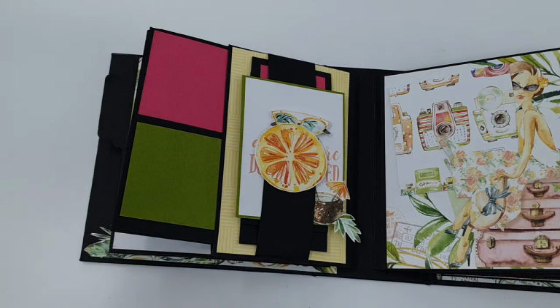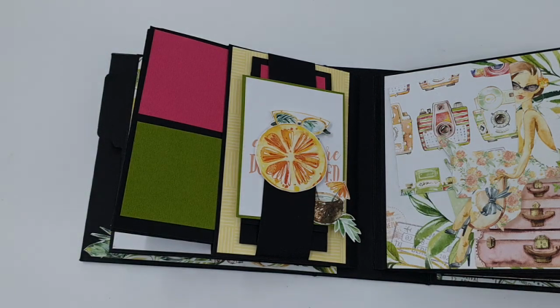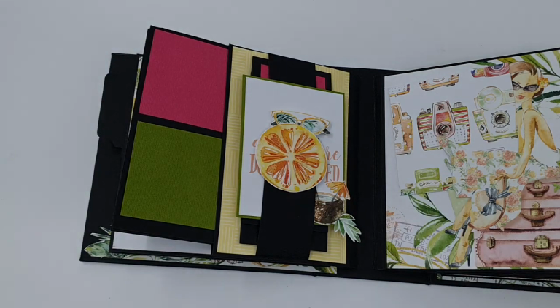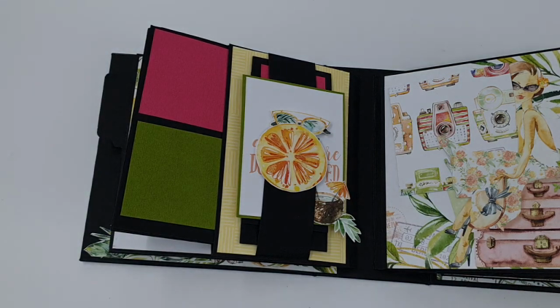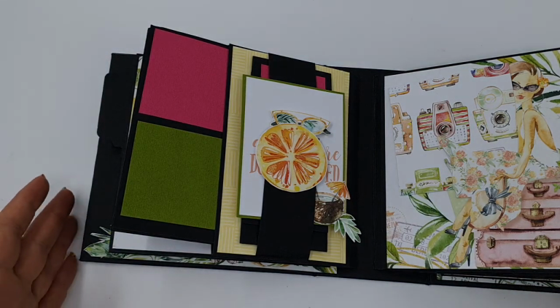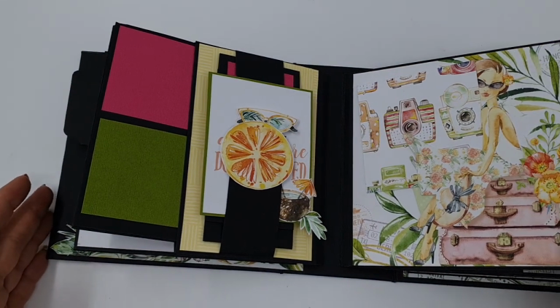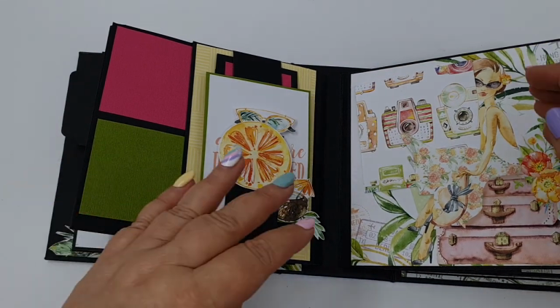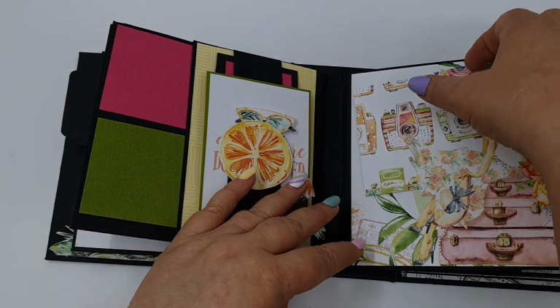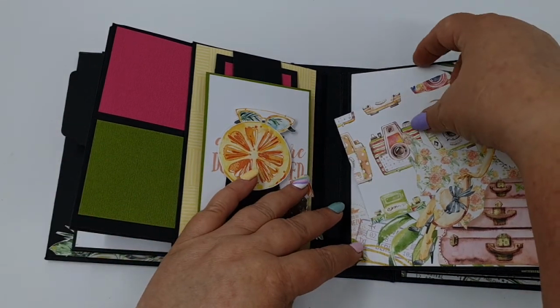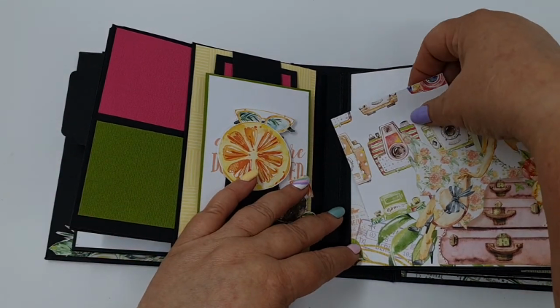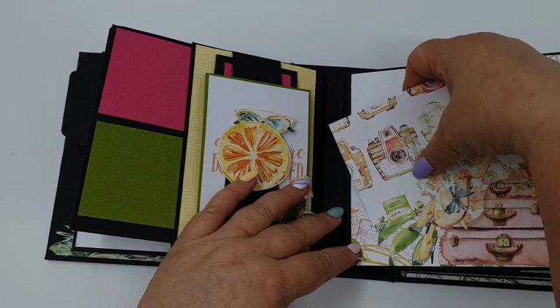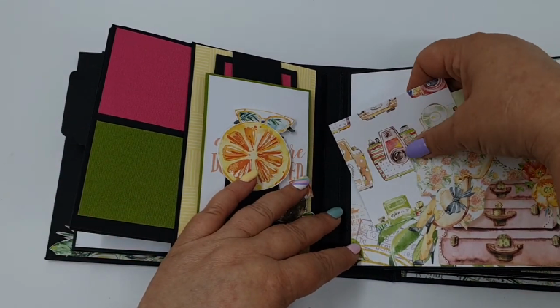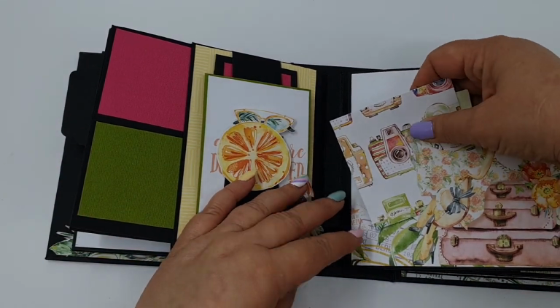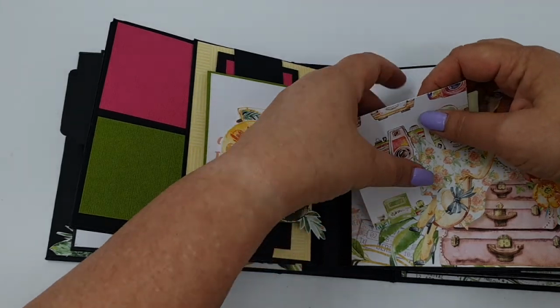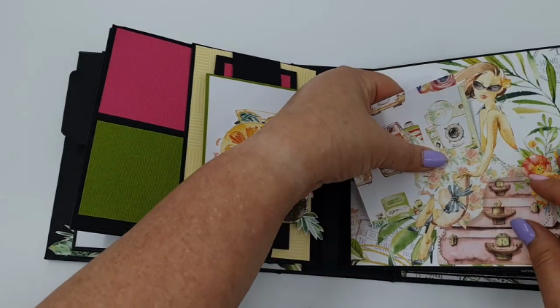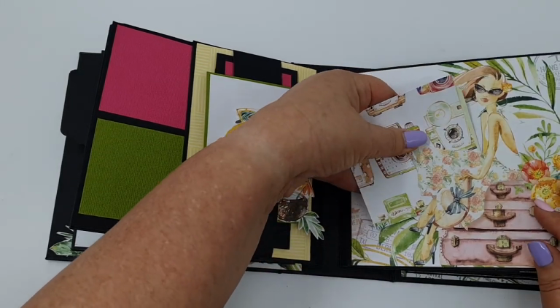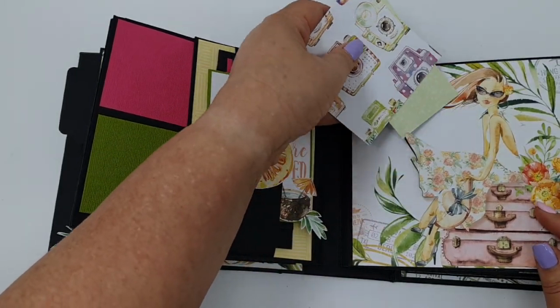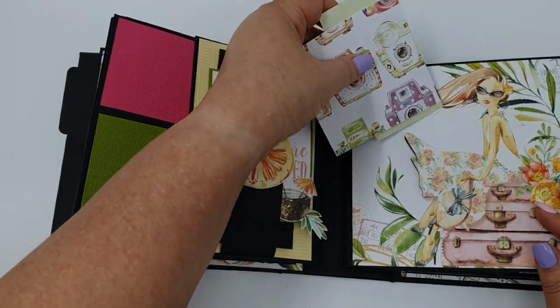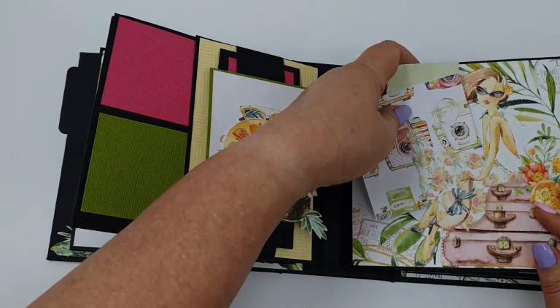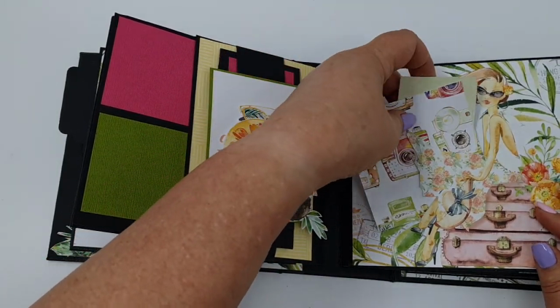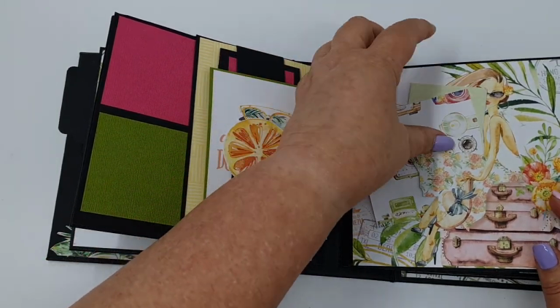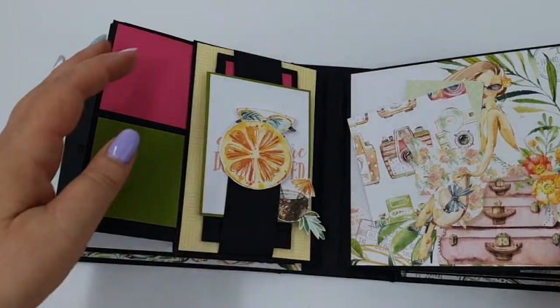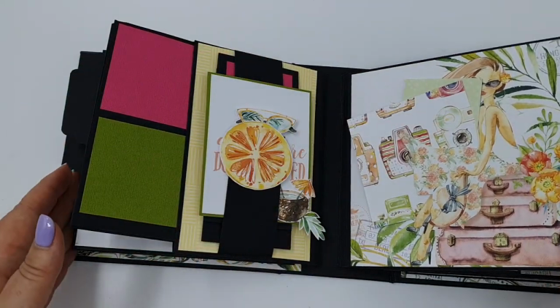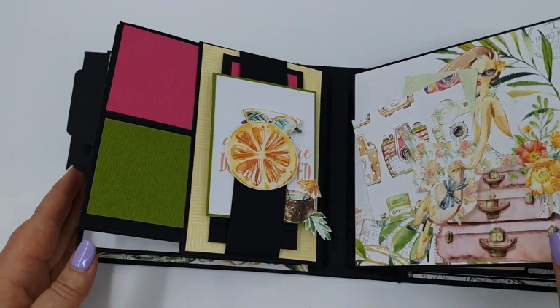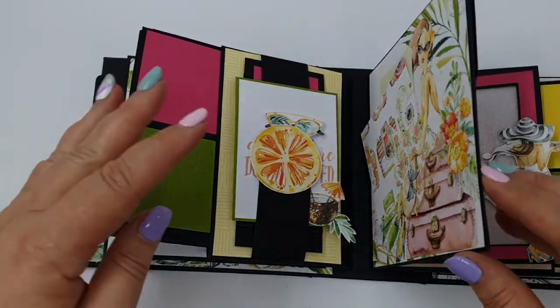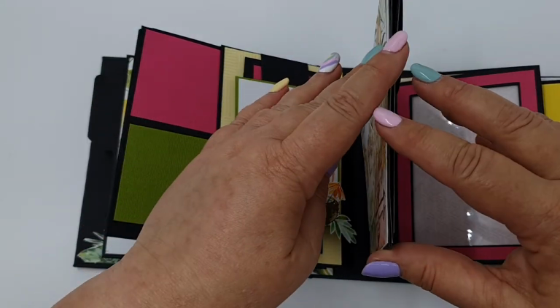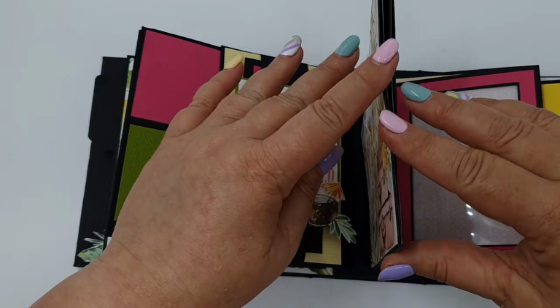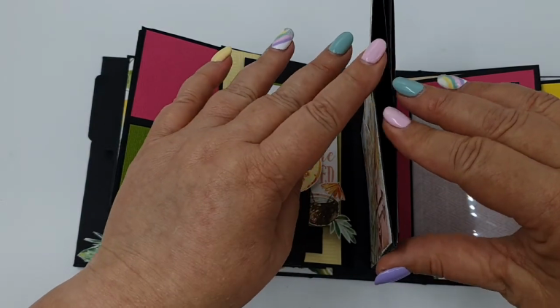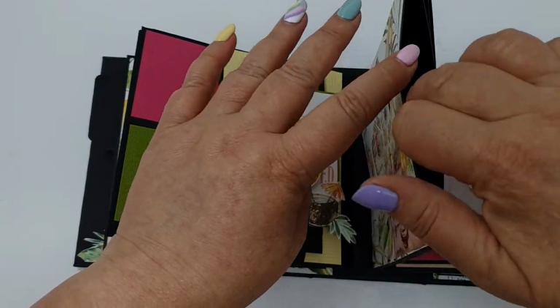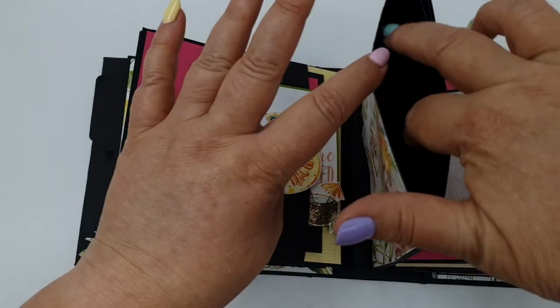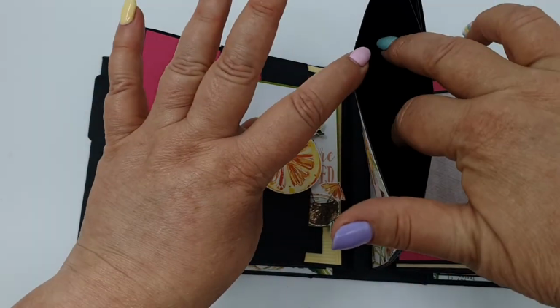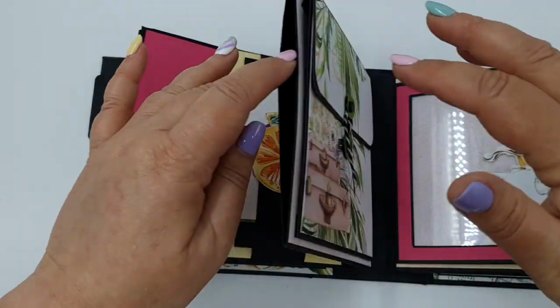I've got a magnetic closure there. On this side I've just got a plain tuck spot so I haven't done much with it. There's space for a tag.